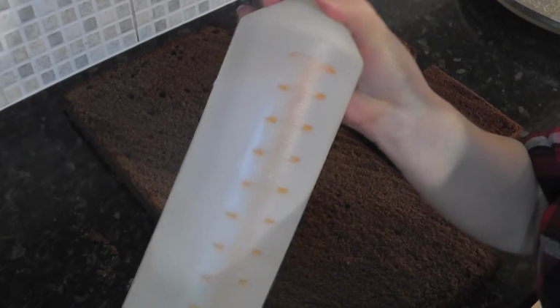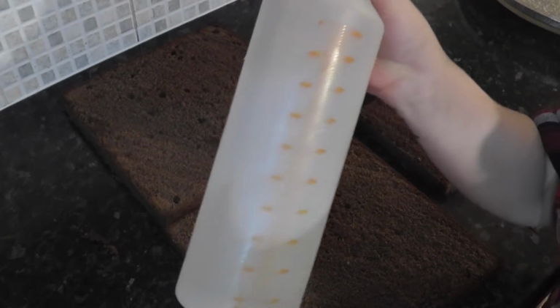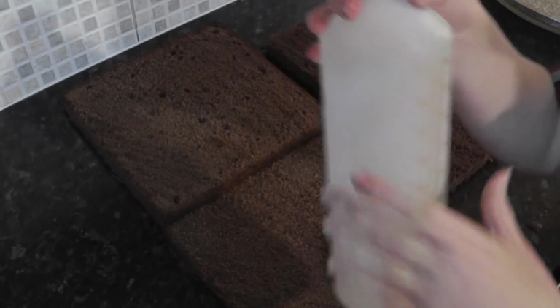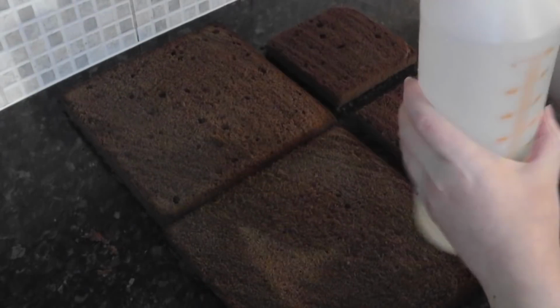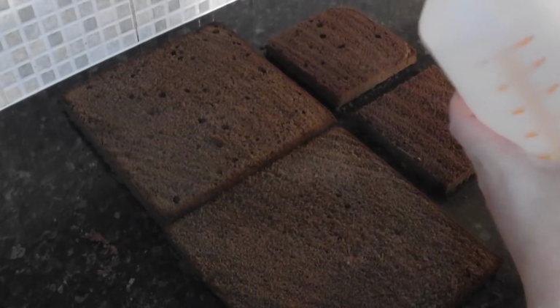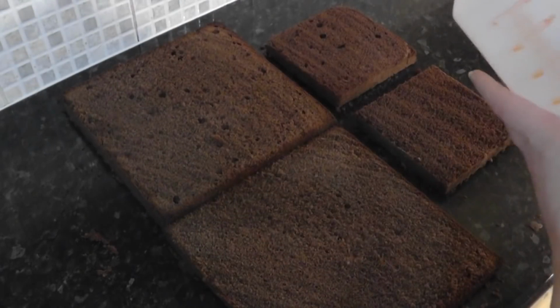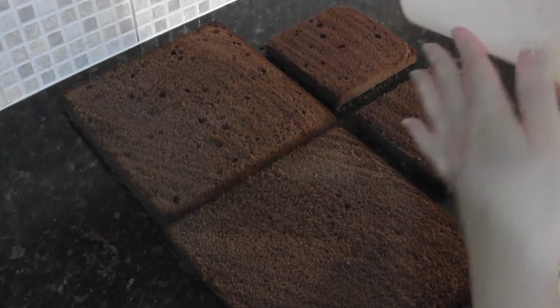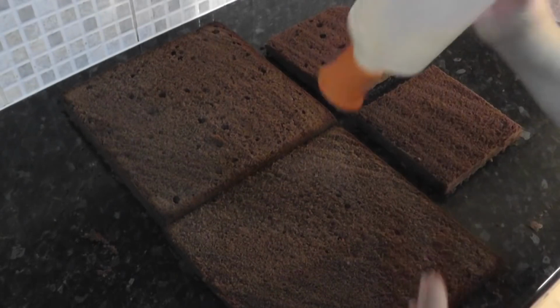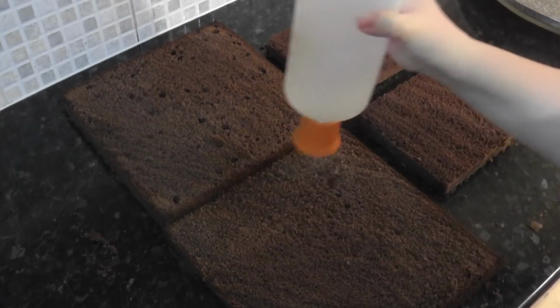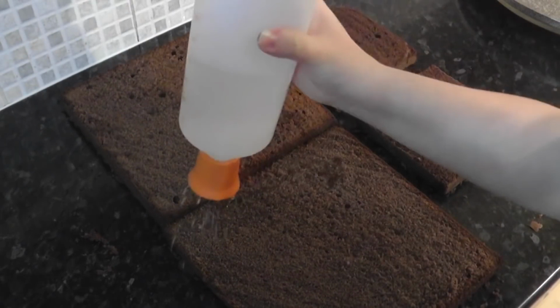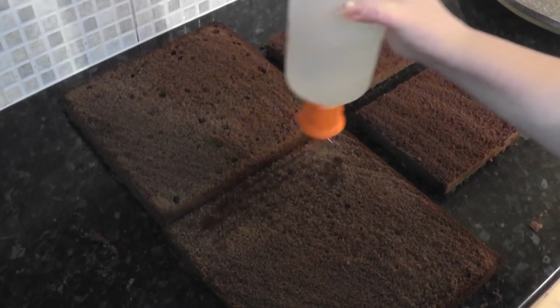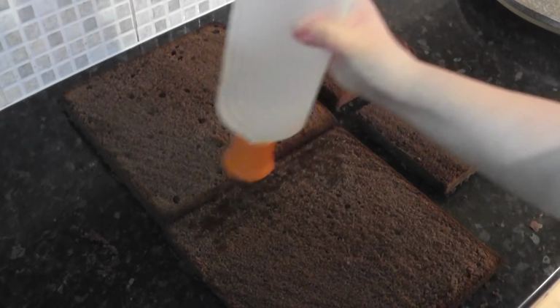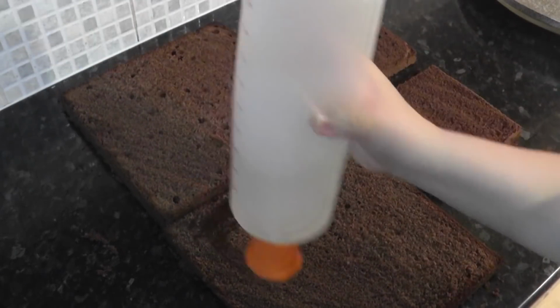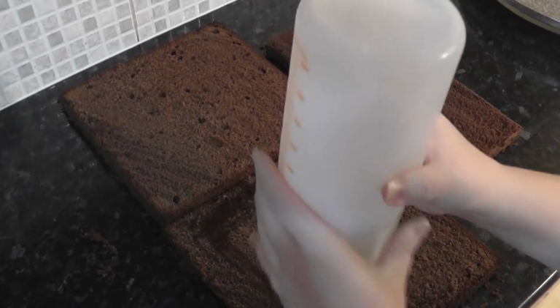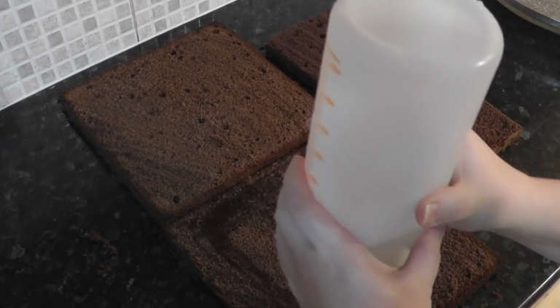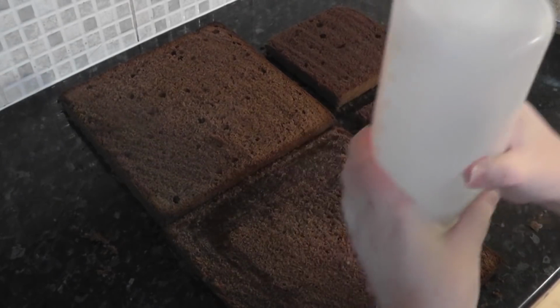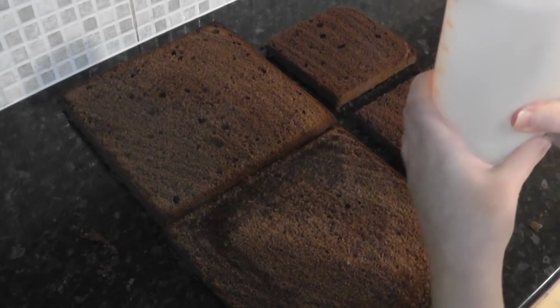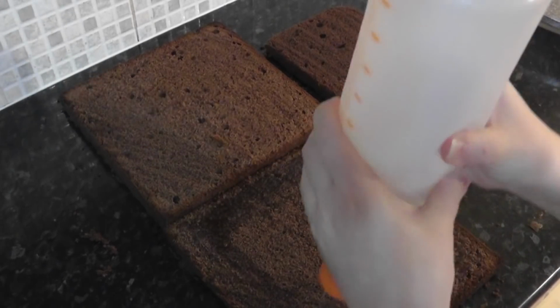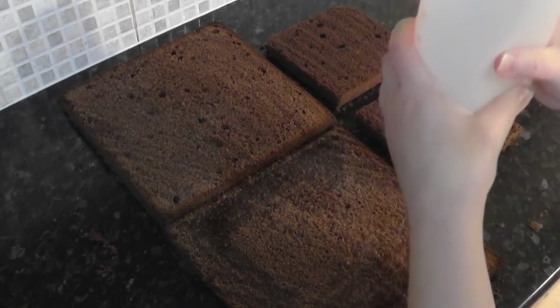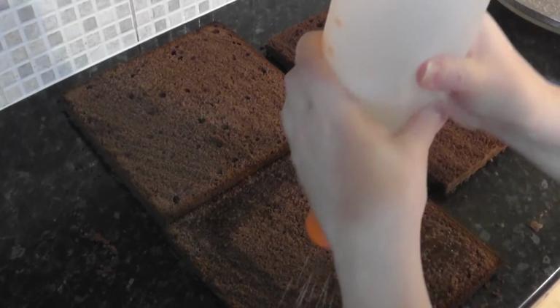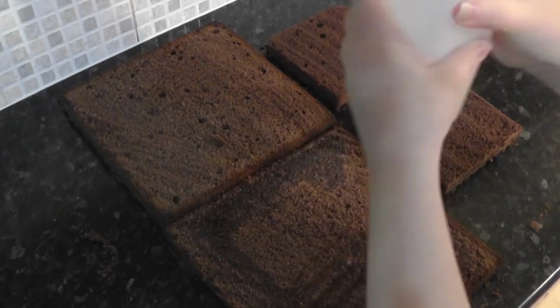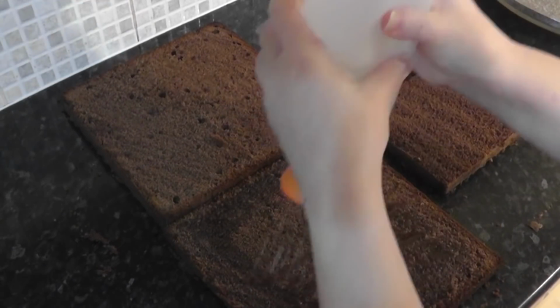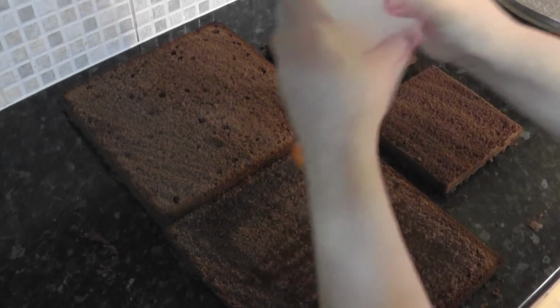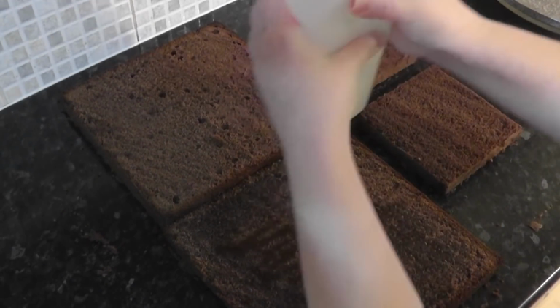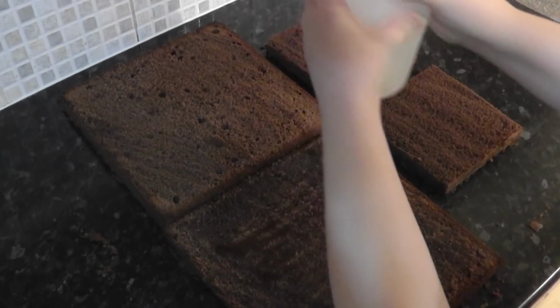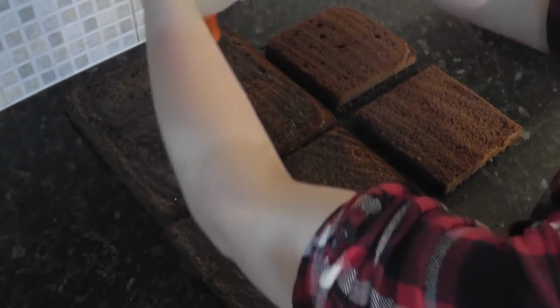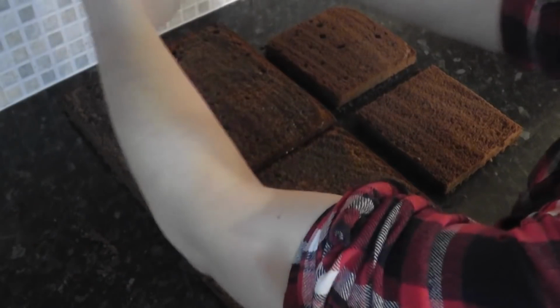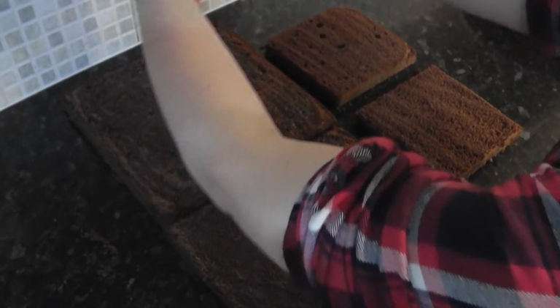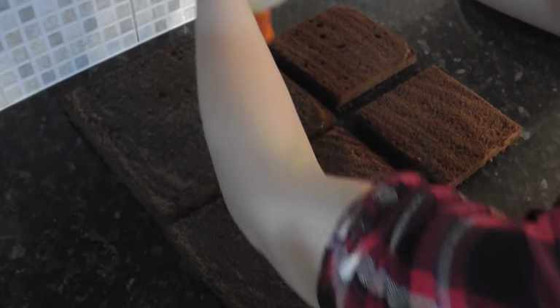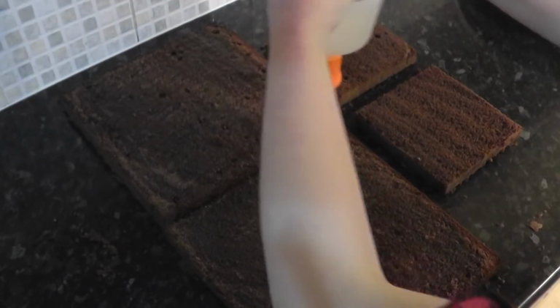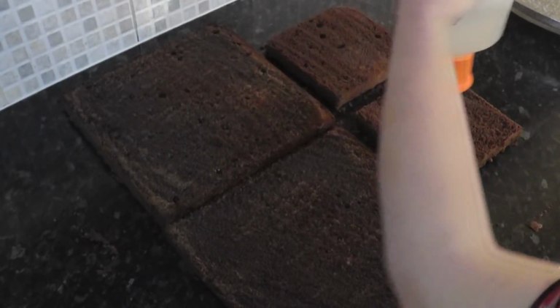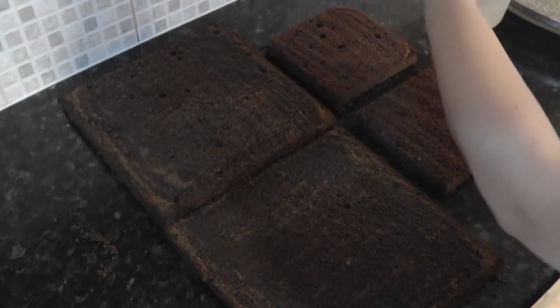Here is my handy syrup bottle. This is equal part sugar and water boiled together and then cooled. We add this just to keep the moisture in whilst we work on it over the next day.